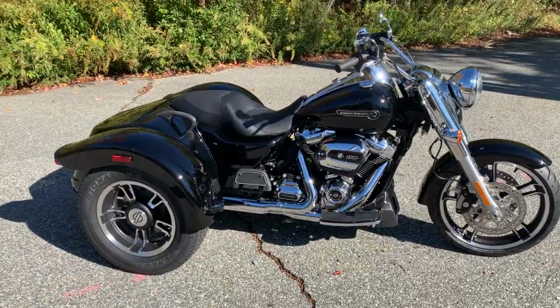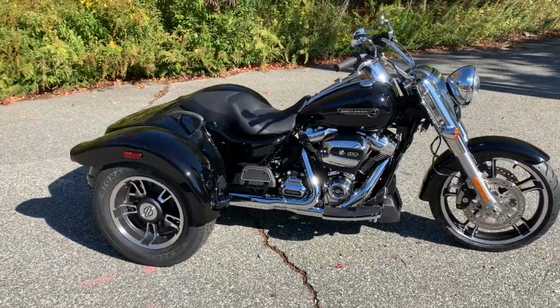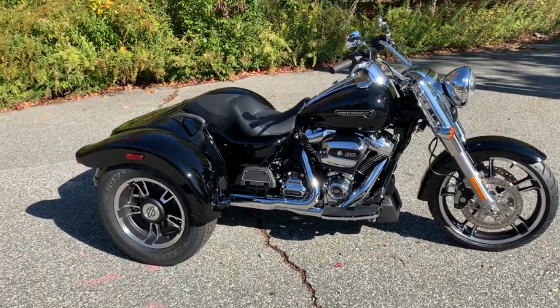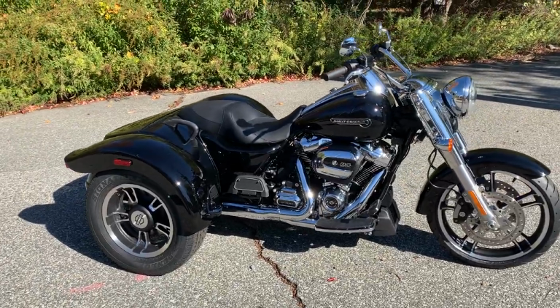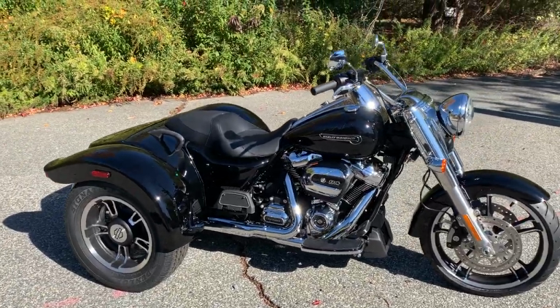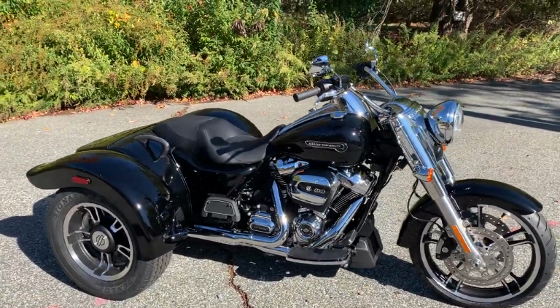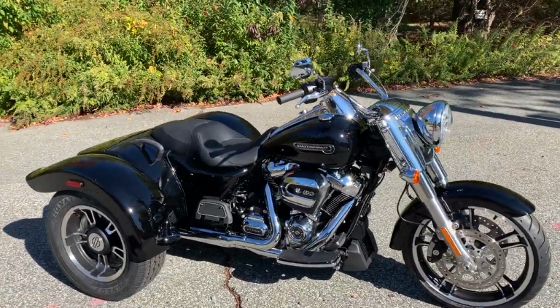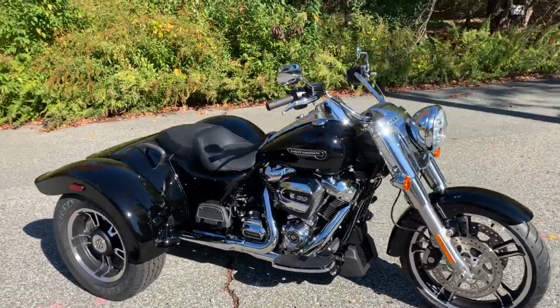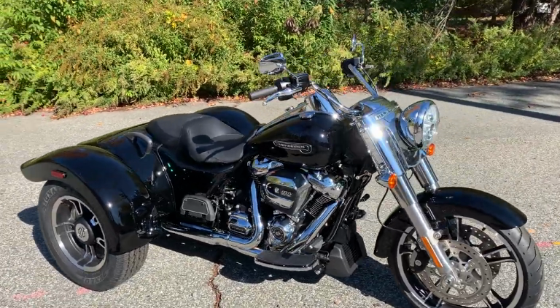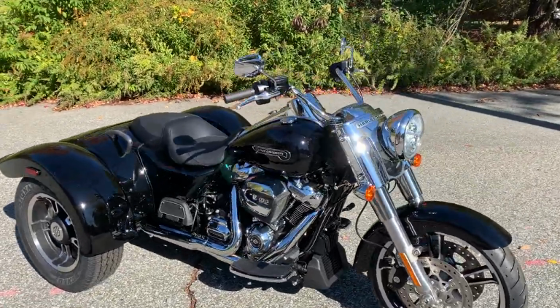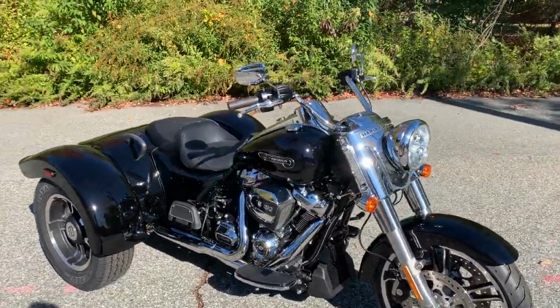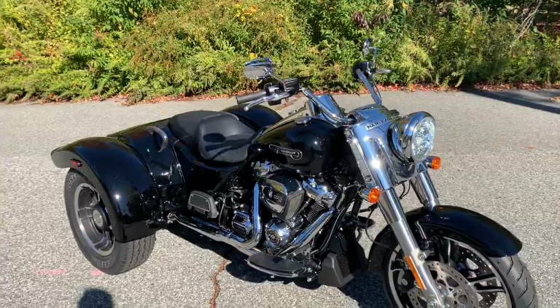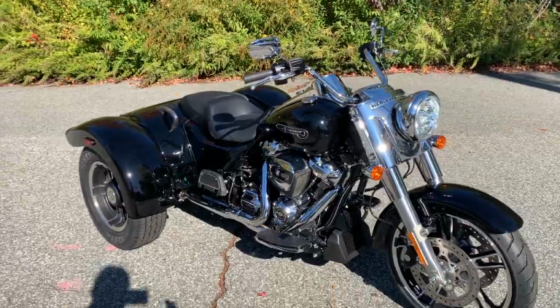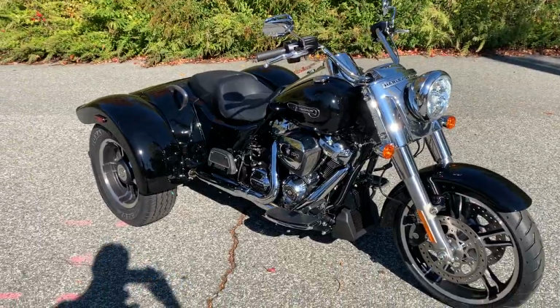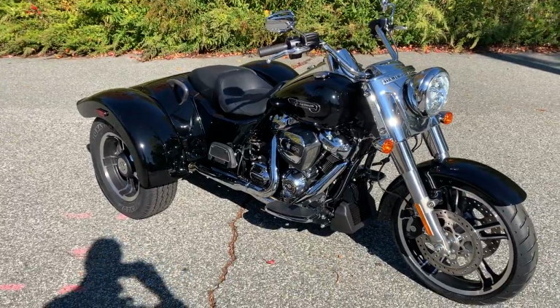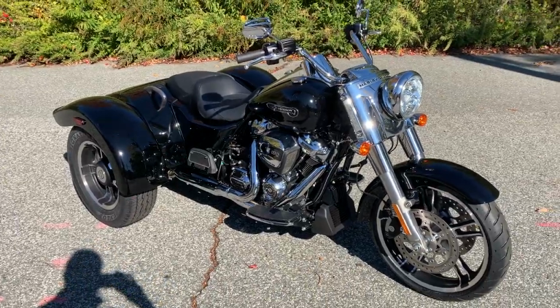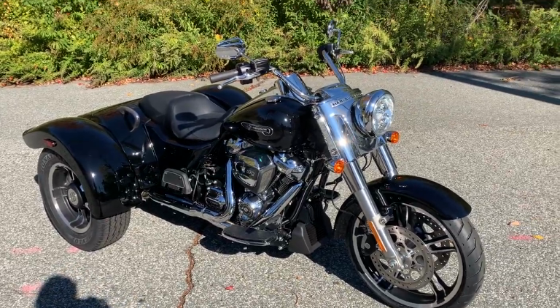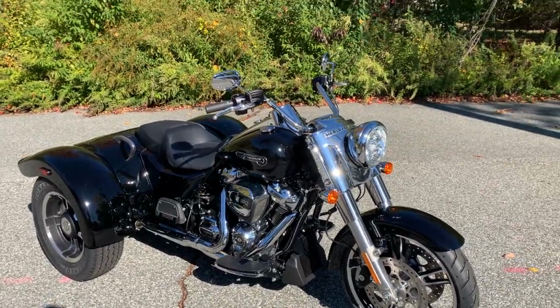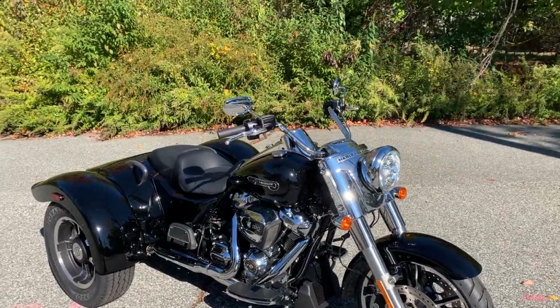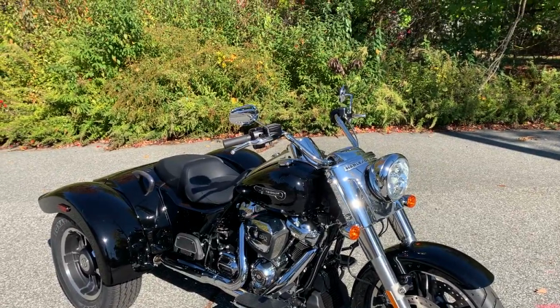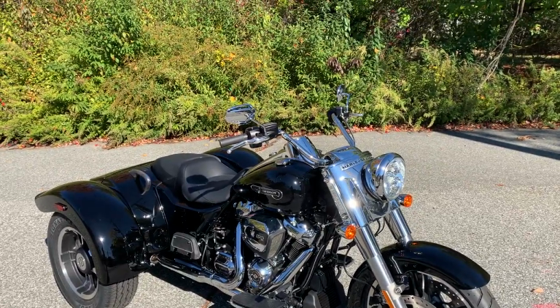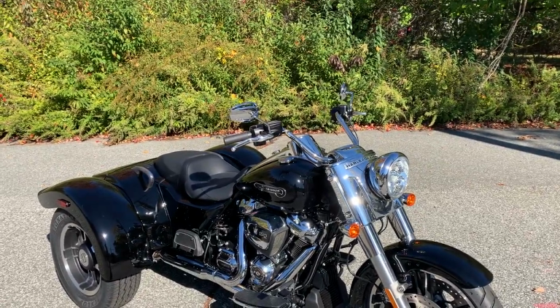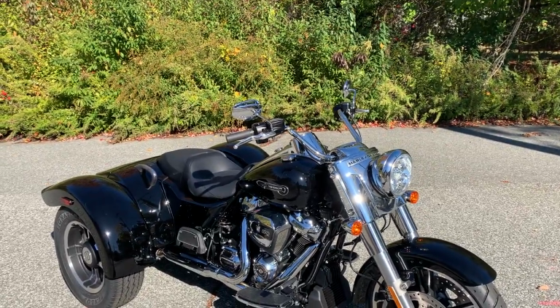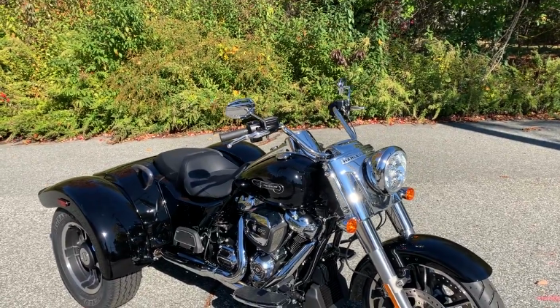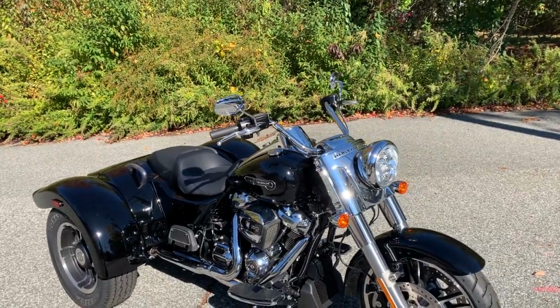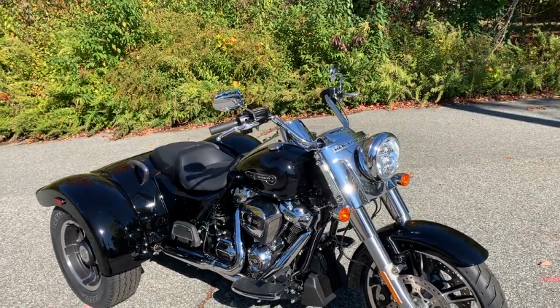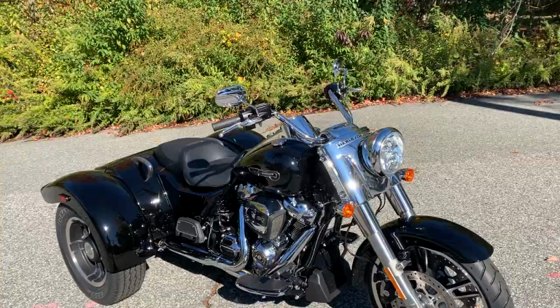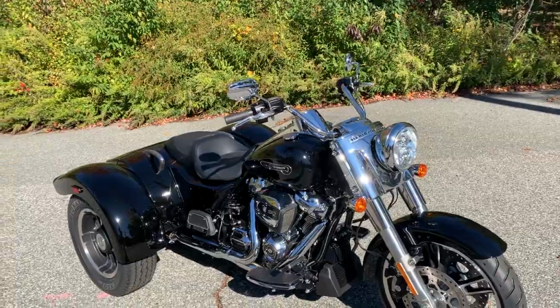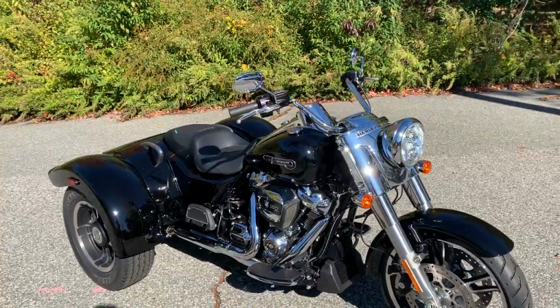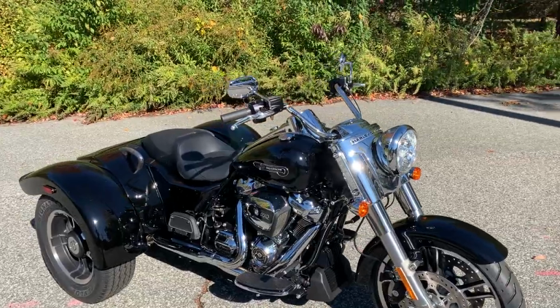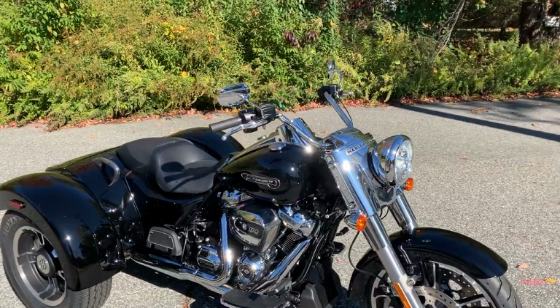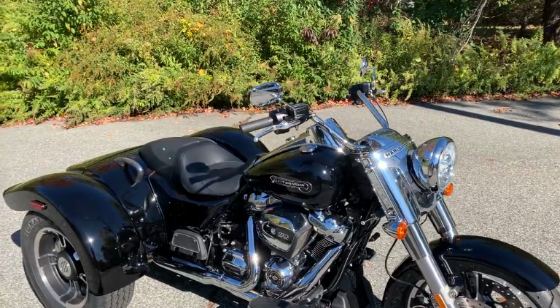What's up guys, Dana from Russ's Ocean State Harley-Davidson in Warwick, Rhode Island. Out here today with this 2020 Harley-Davidson Freewheeler — this is our other trike, this is the smaller version.